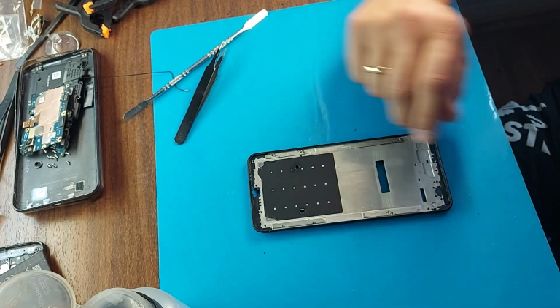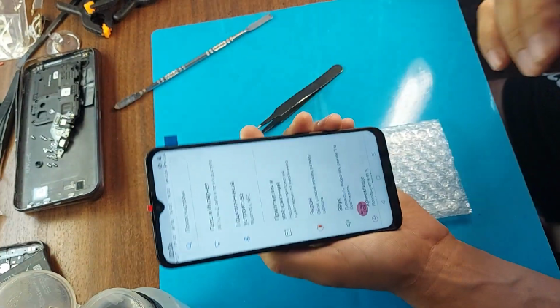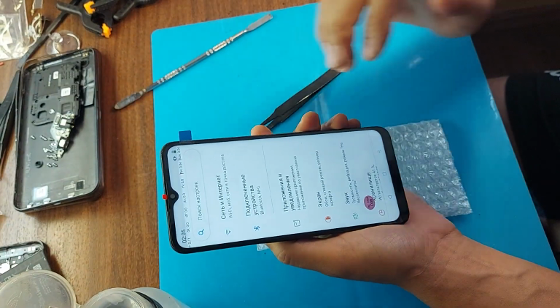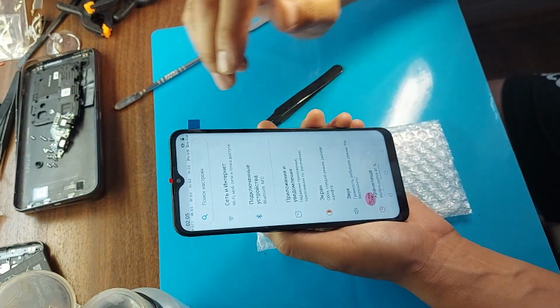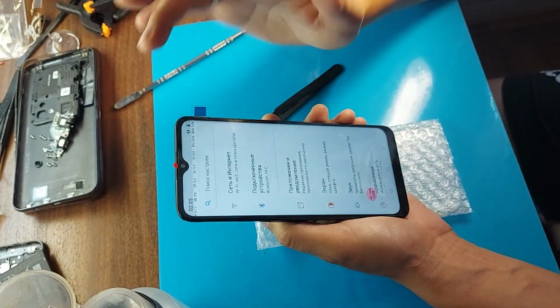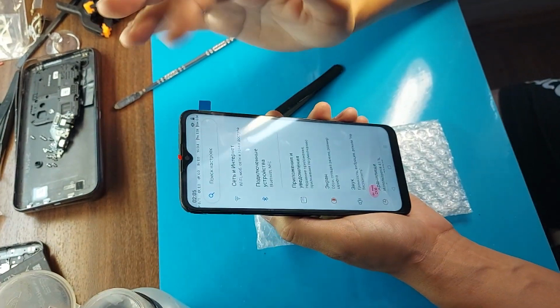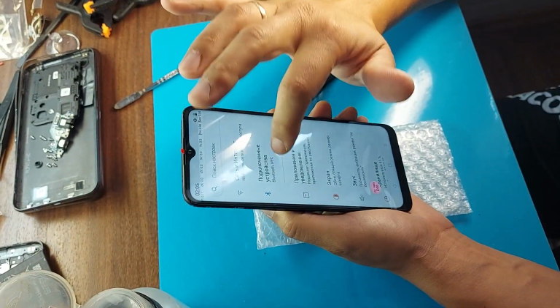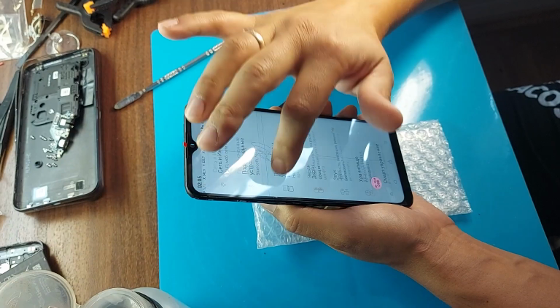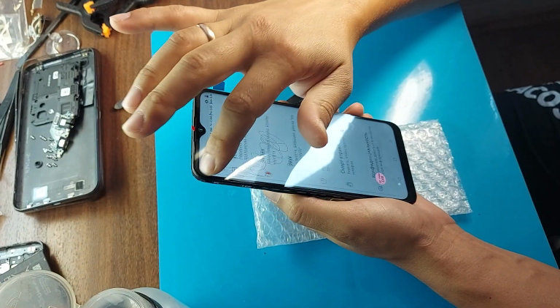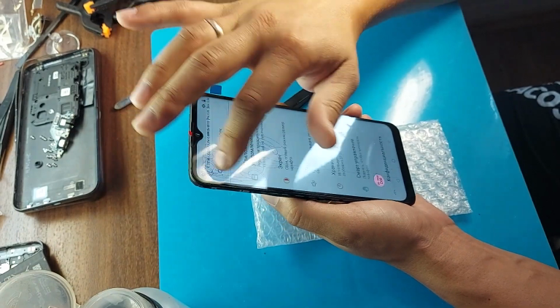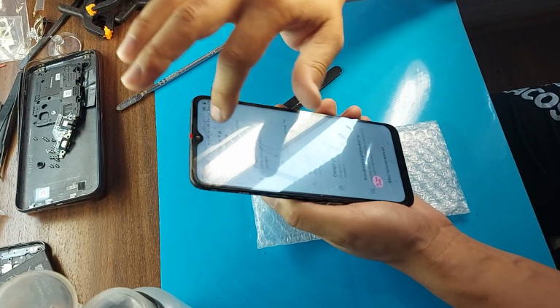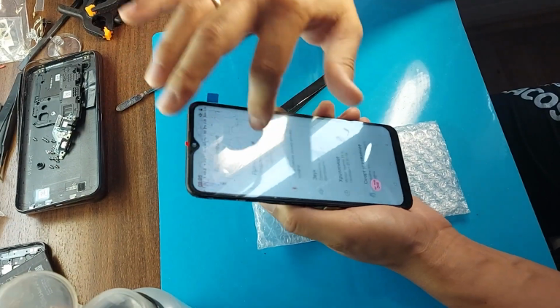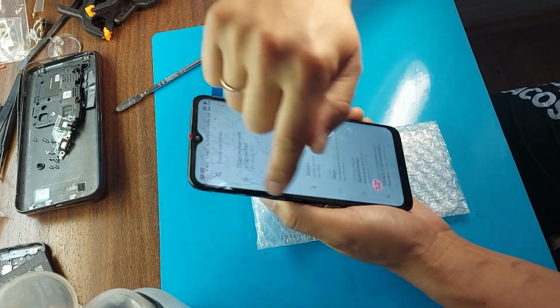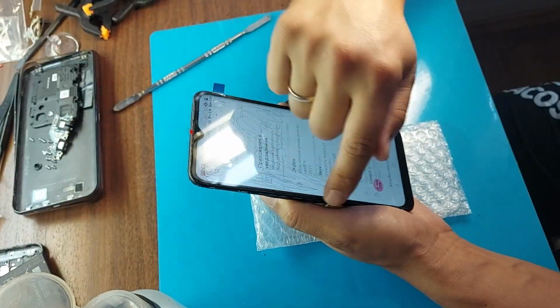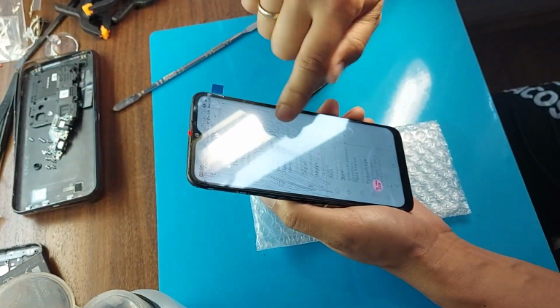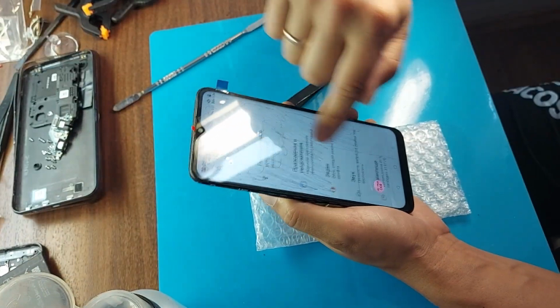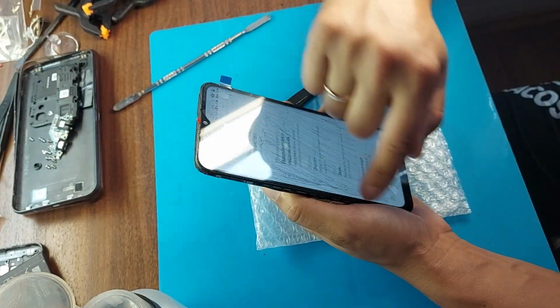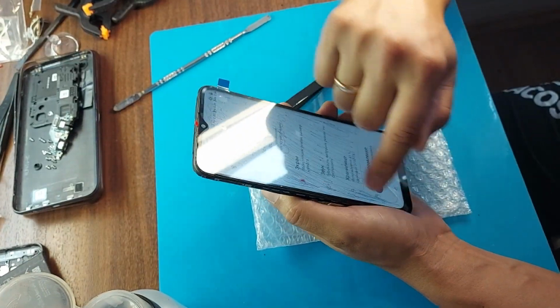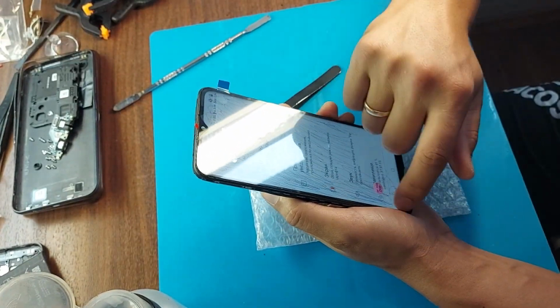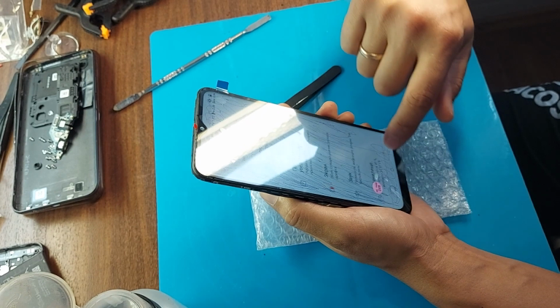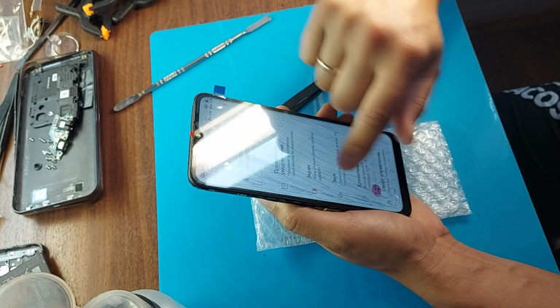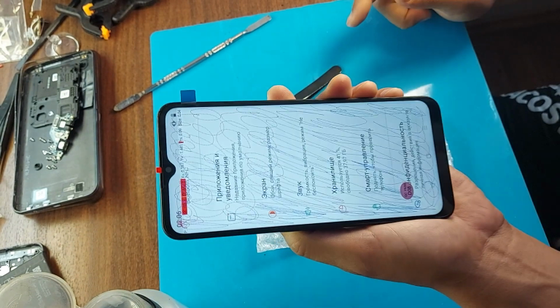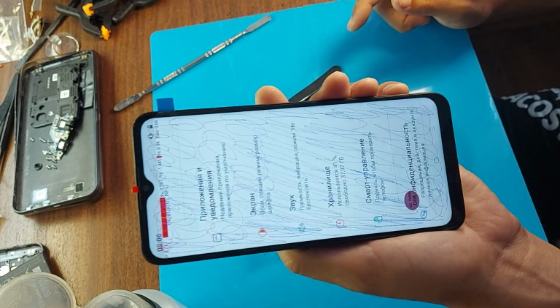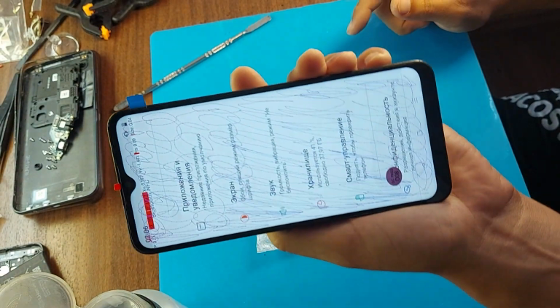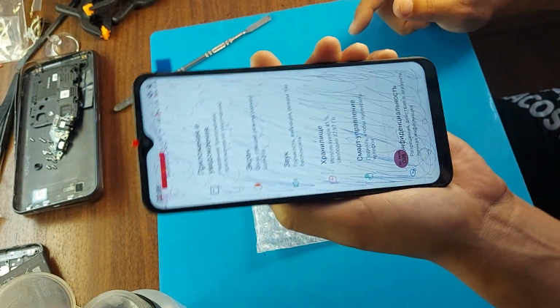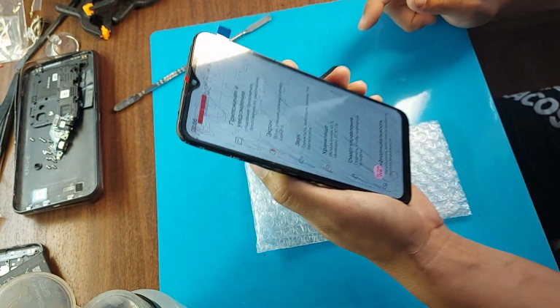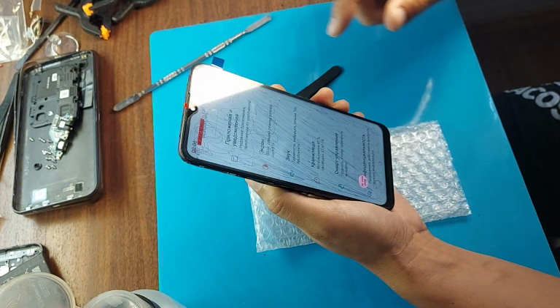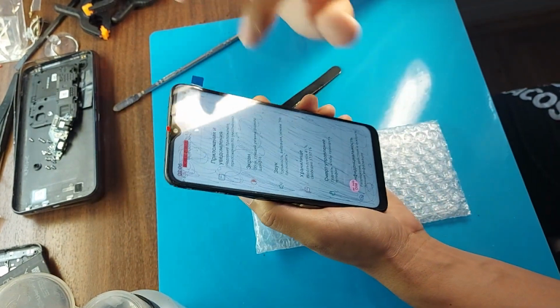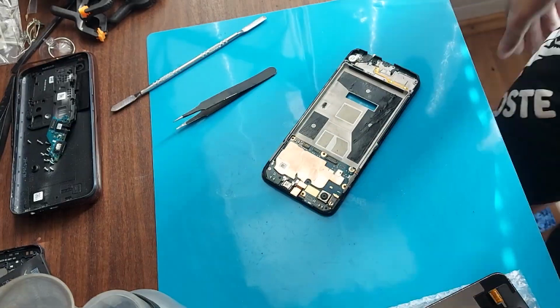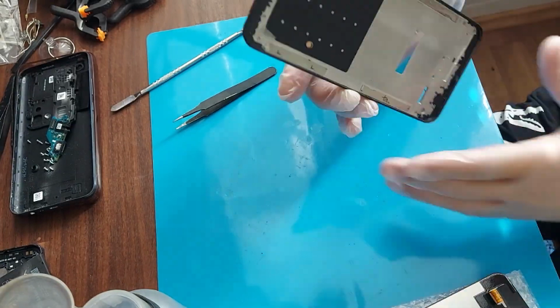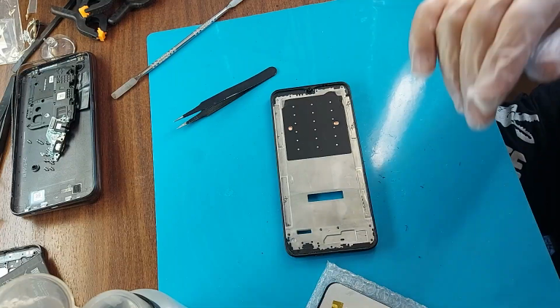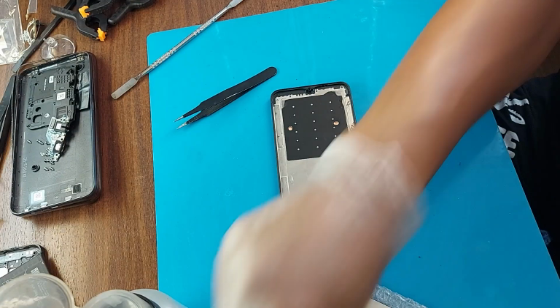We install the original display. Let's check it. As you can see, the touch screen works in all places — everything is fine.